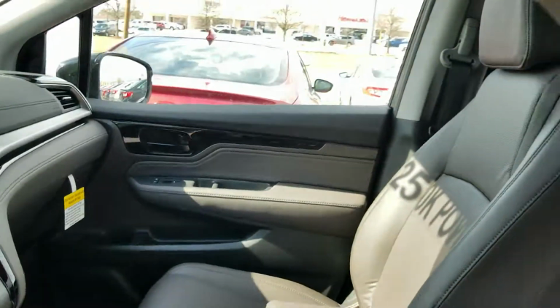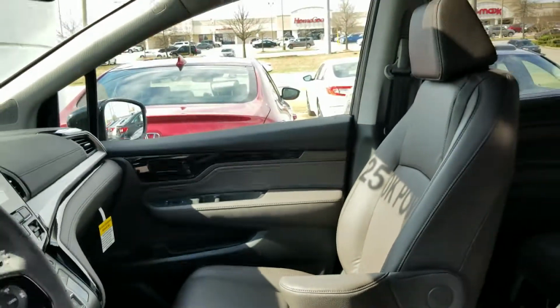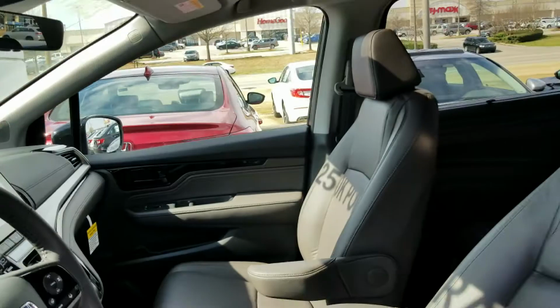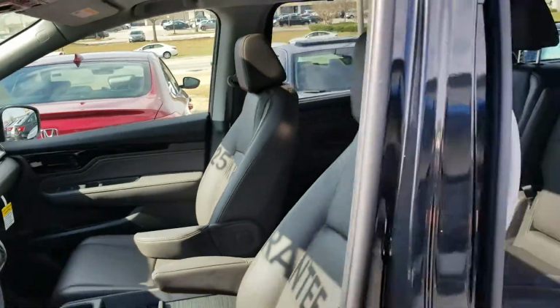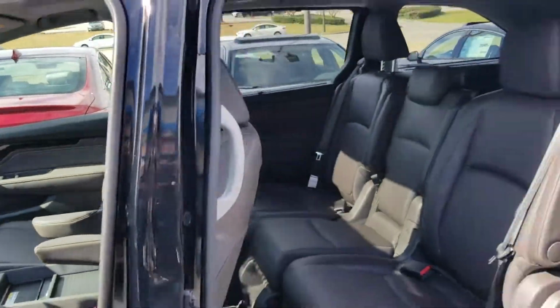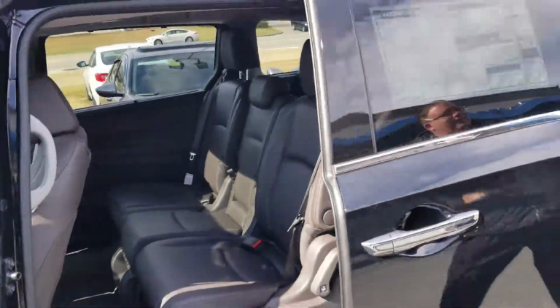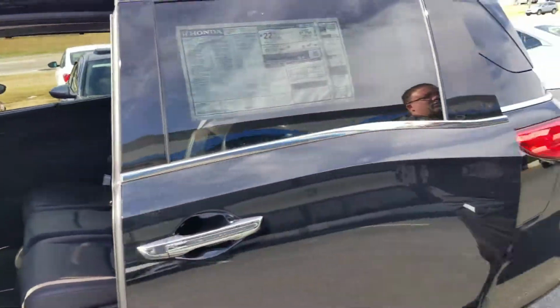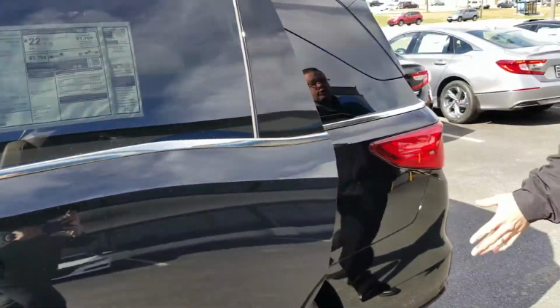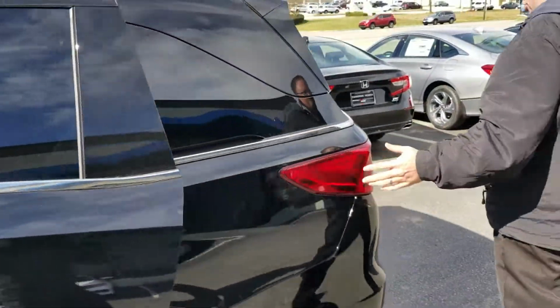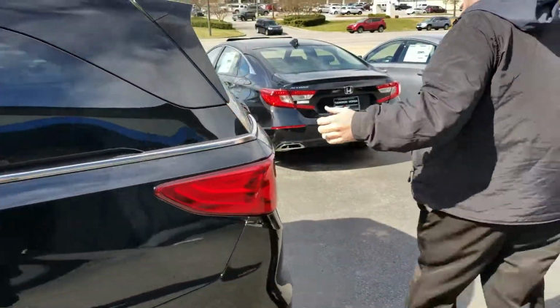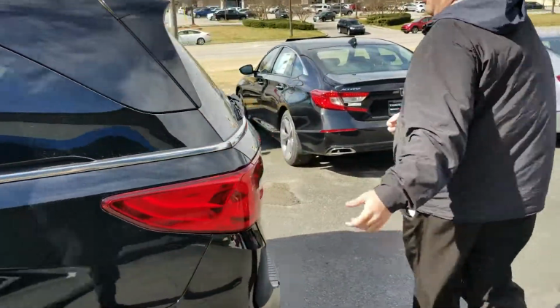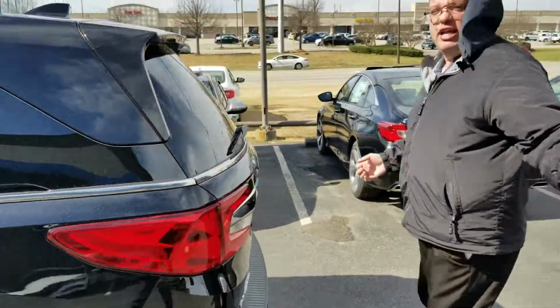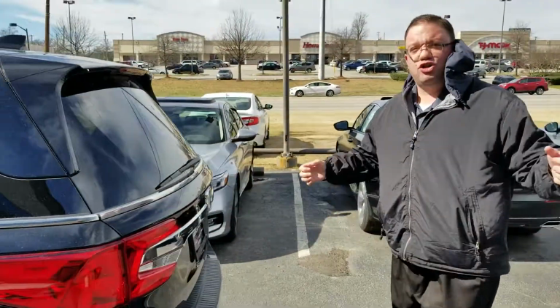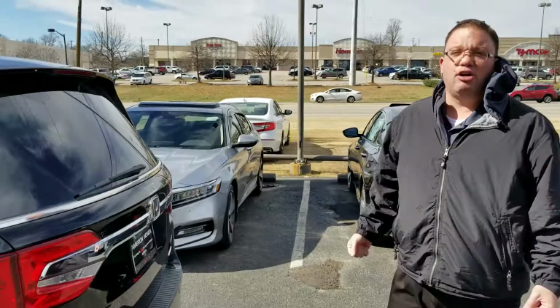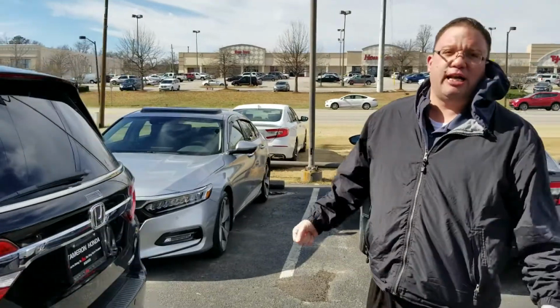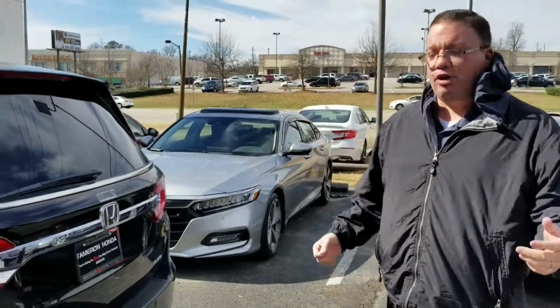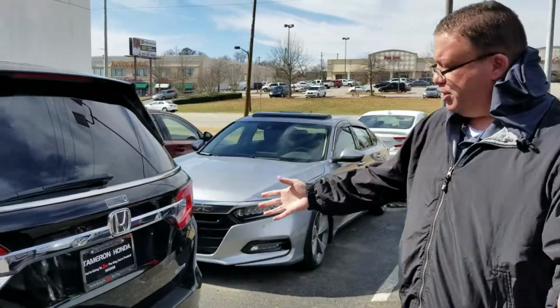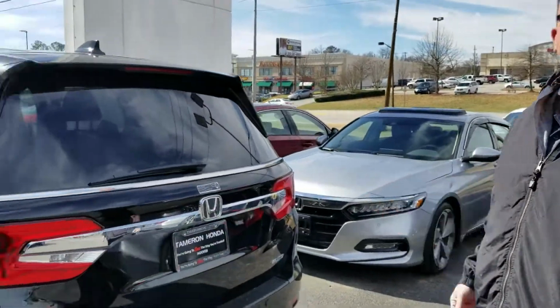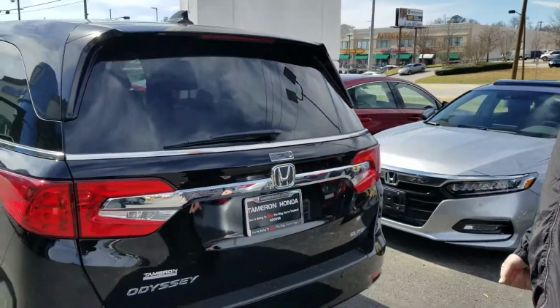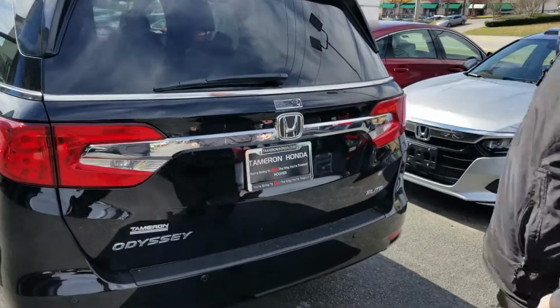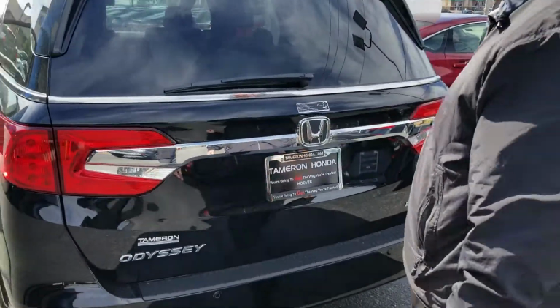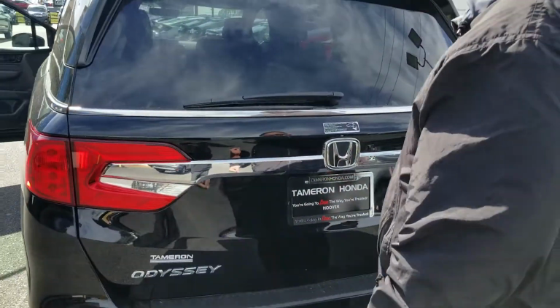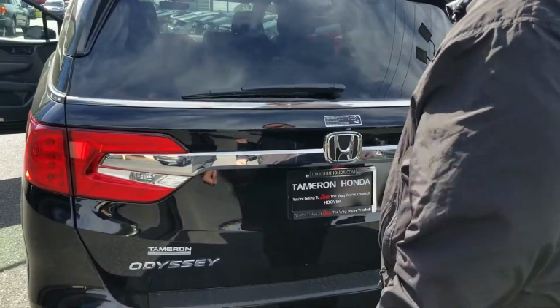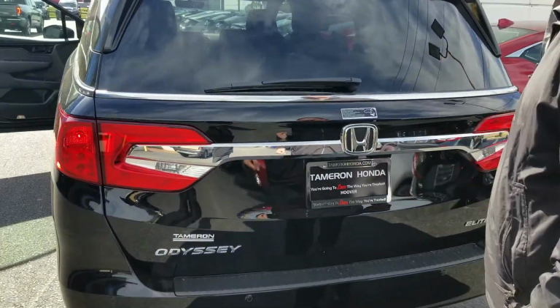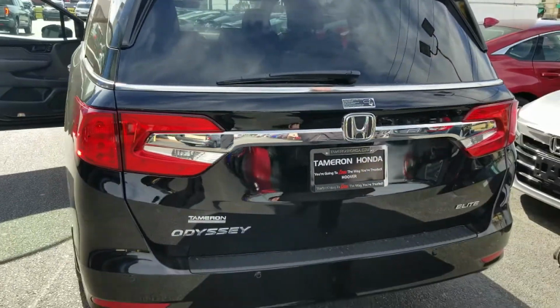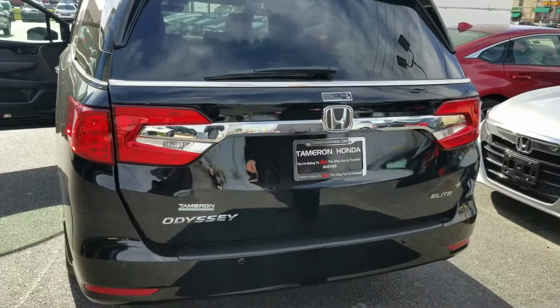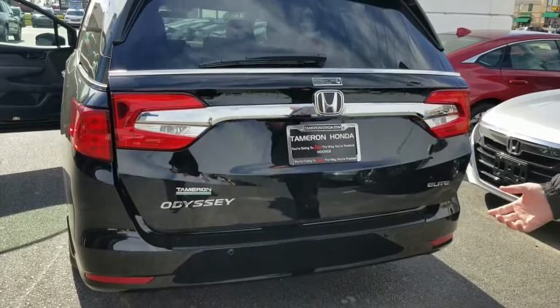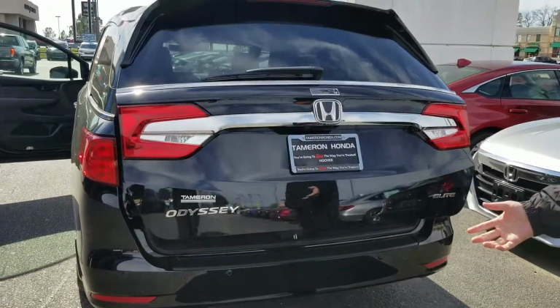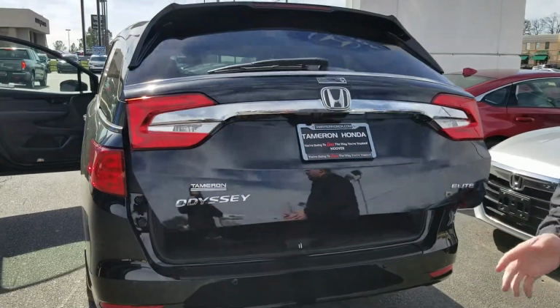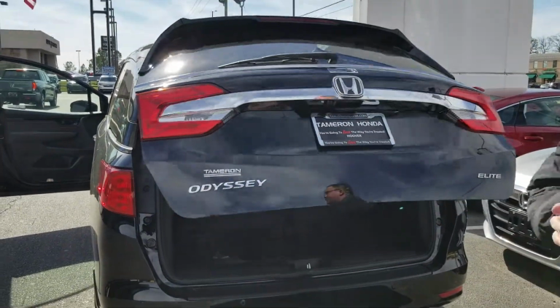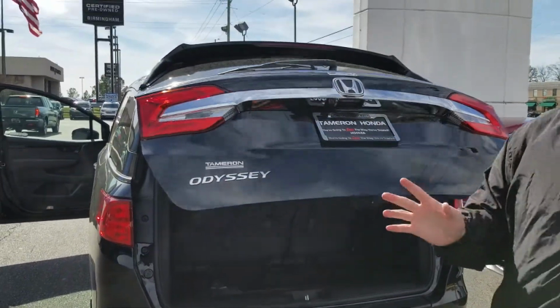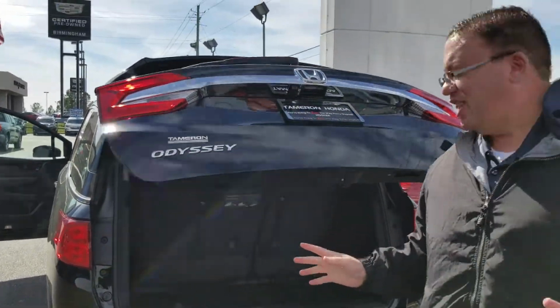Come right here to the back. If you've got the grandkids and your hands are full, just come up here and keep your foot underneath — the power tailgate comes up without you having to touch a thing.